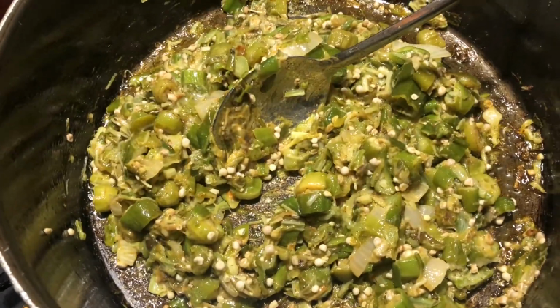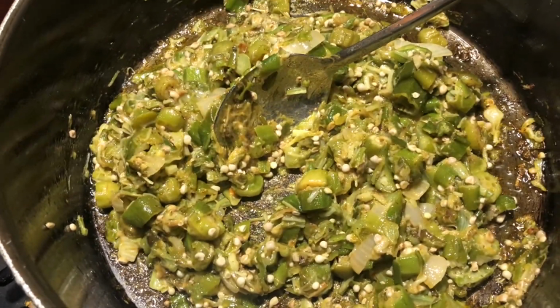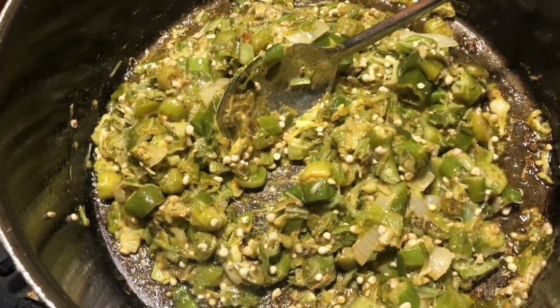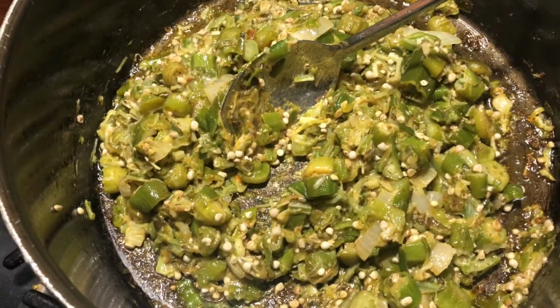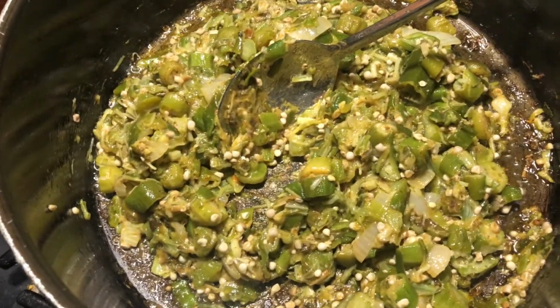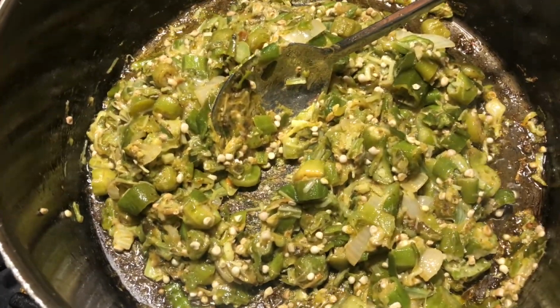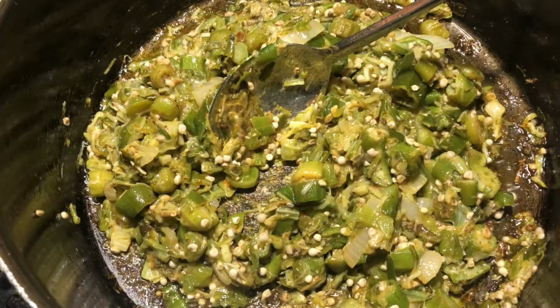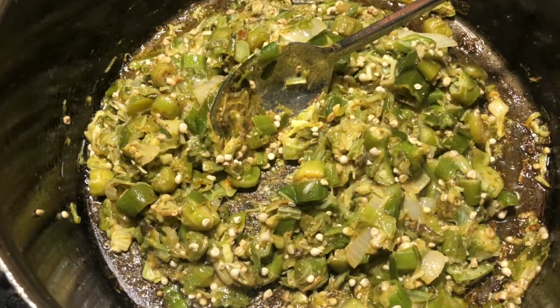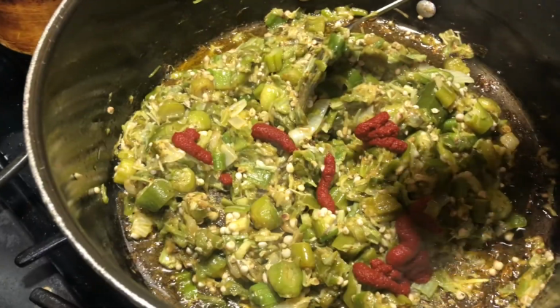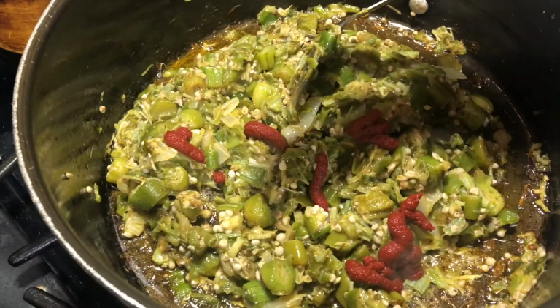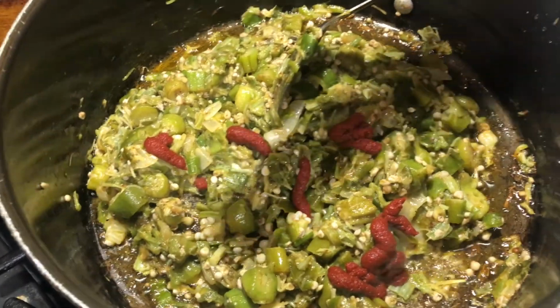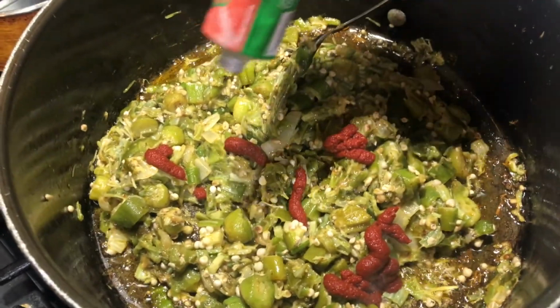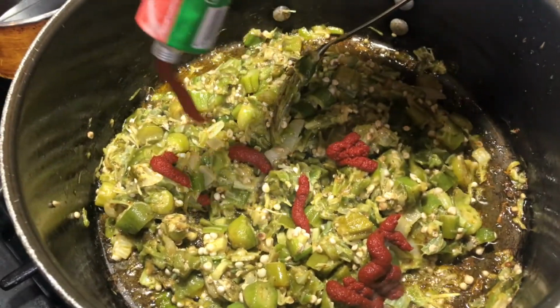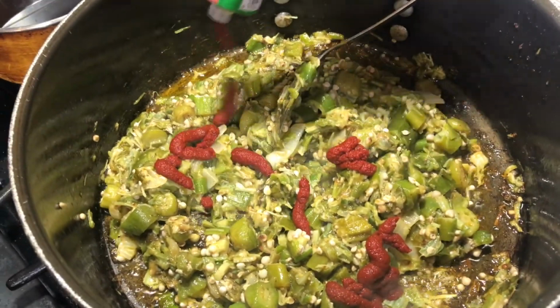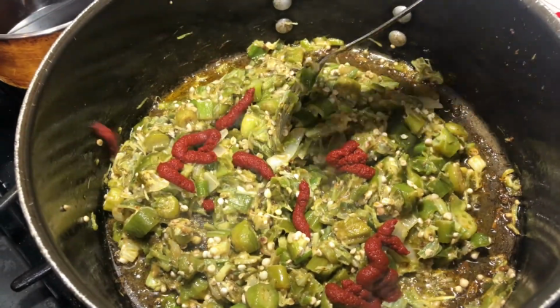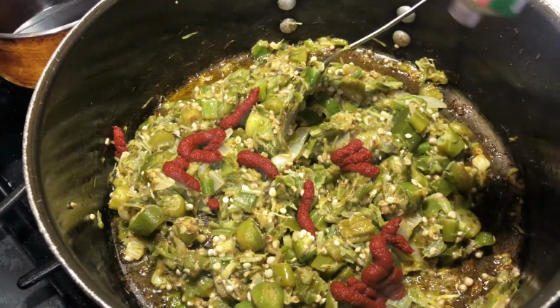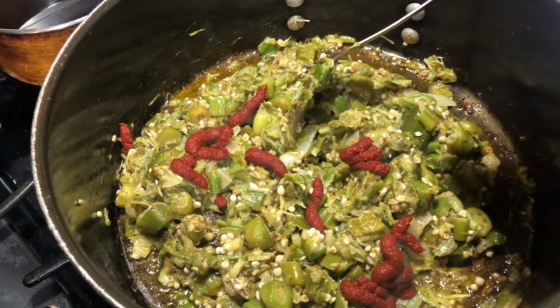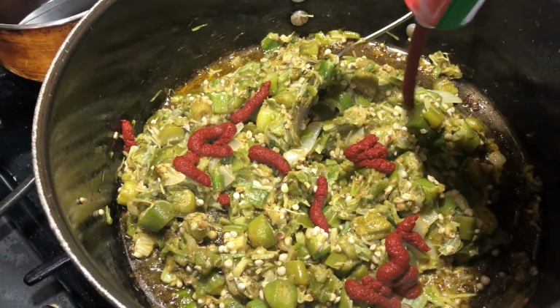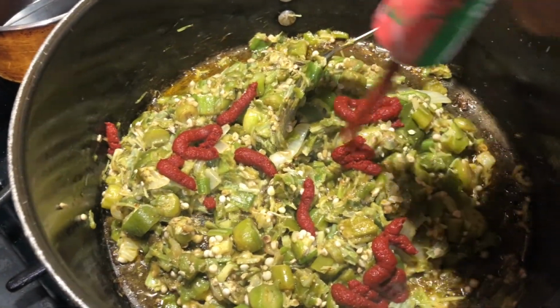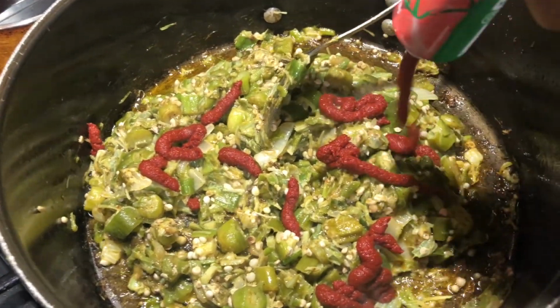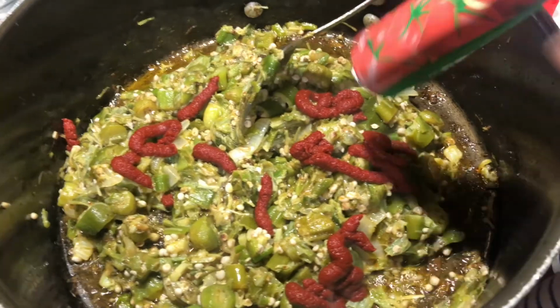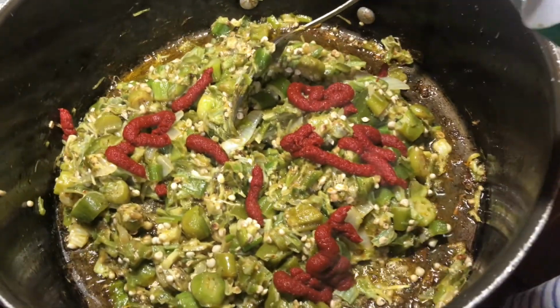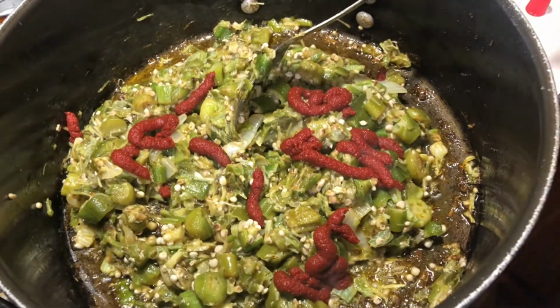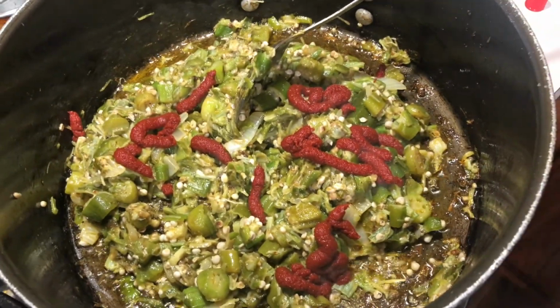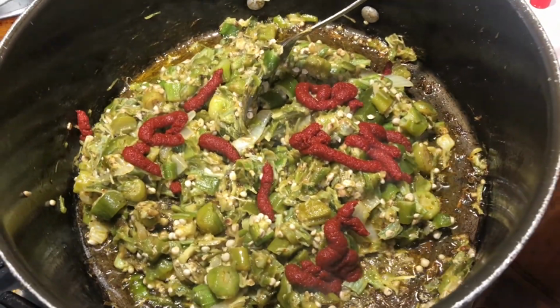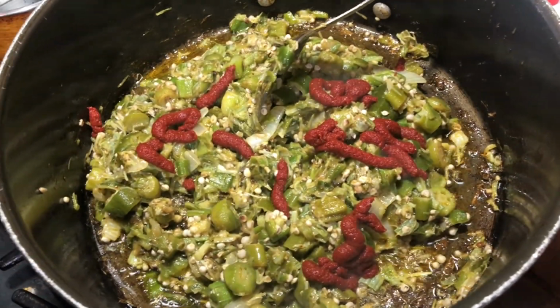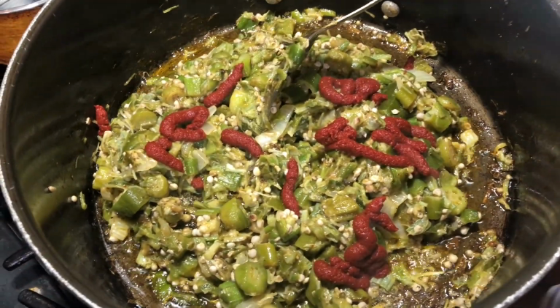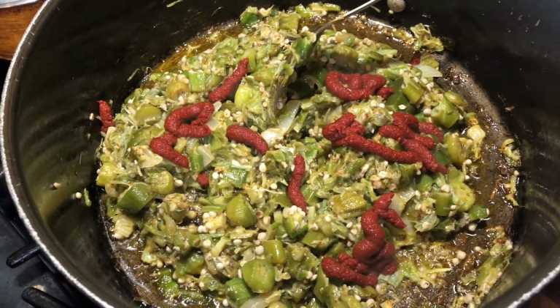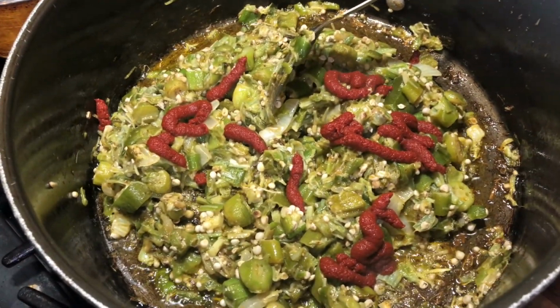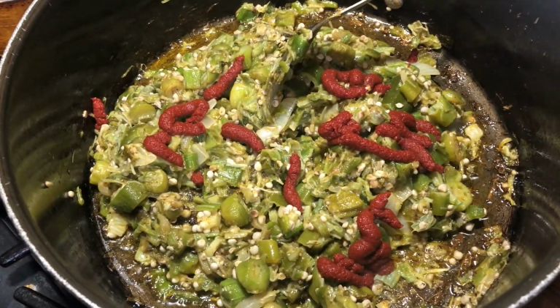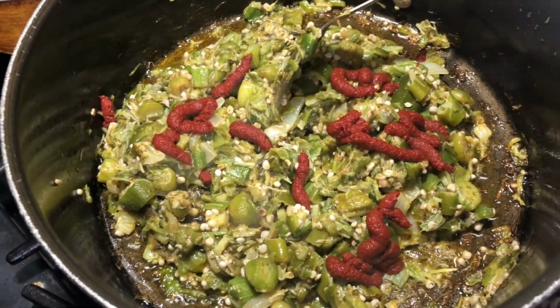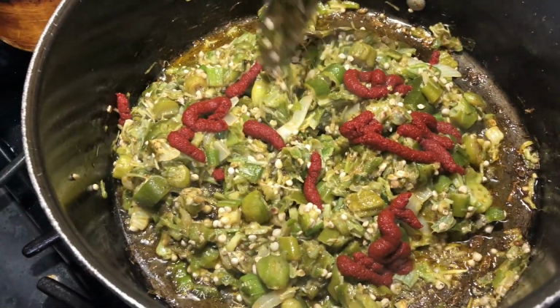First of all, I'm going to put my tomato in there. I put my tomato in the fried okra.